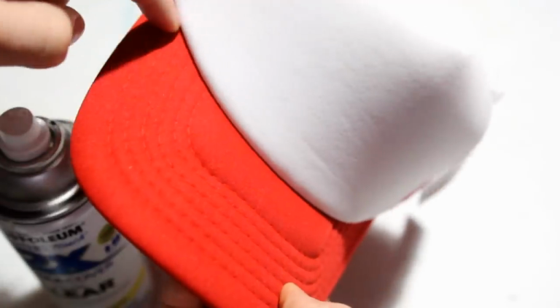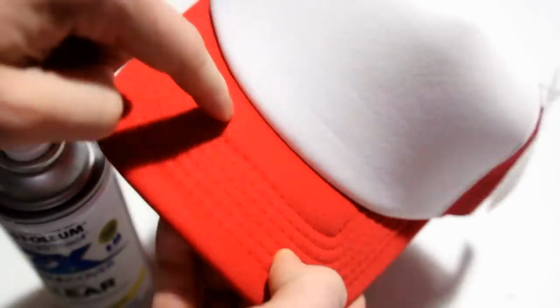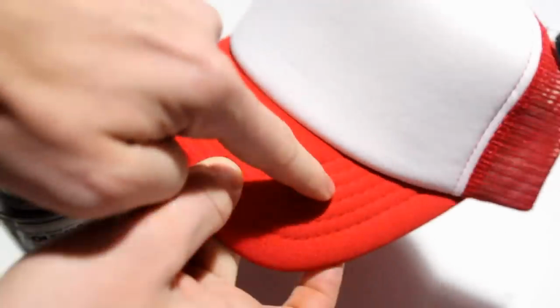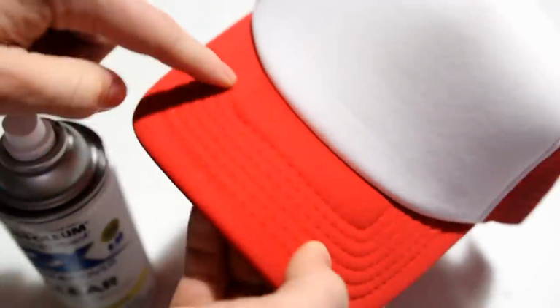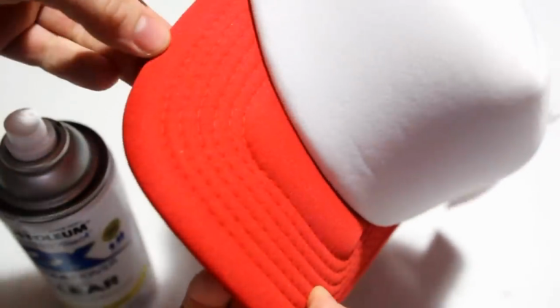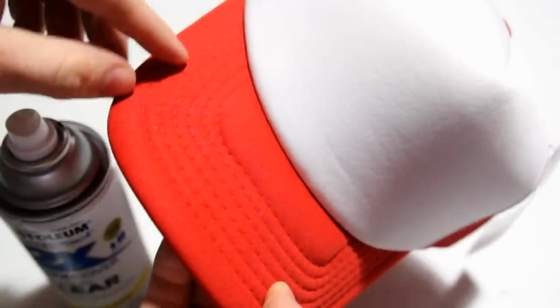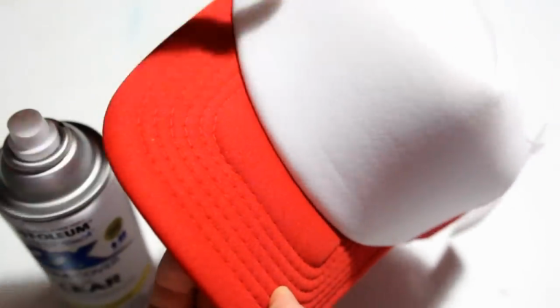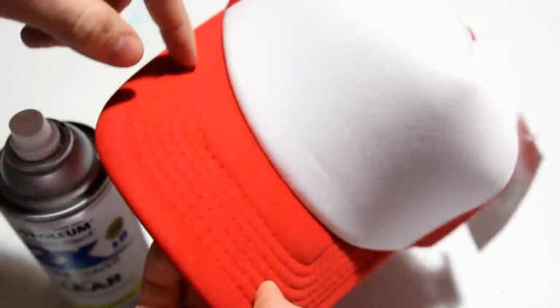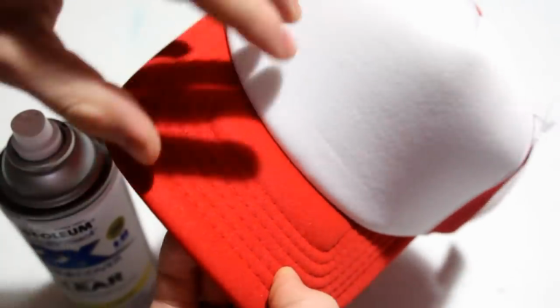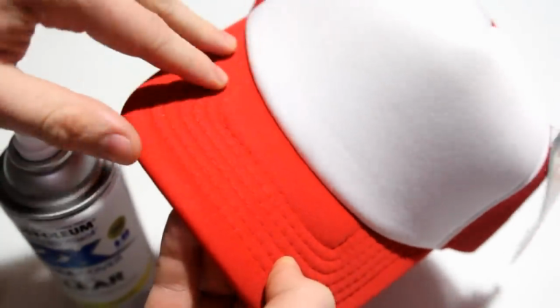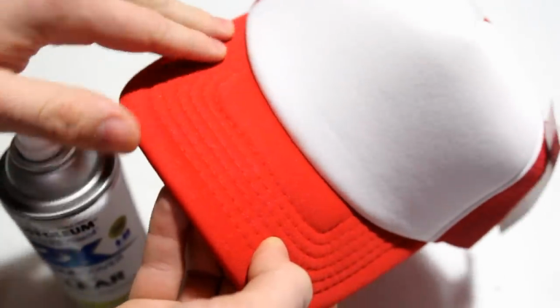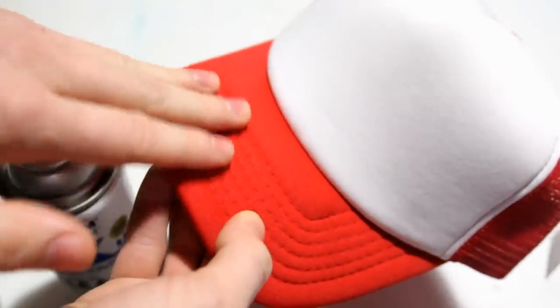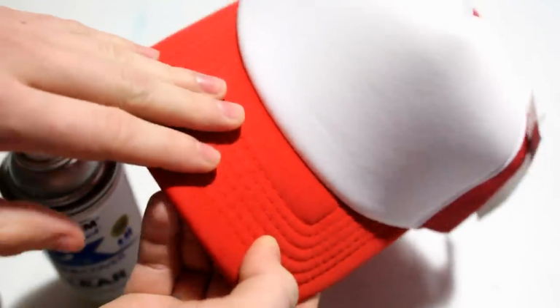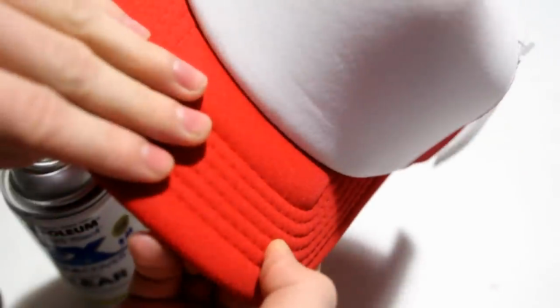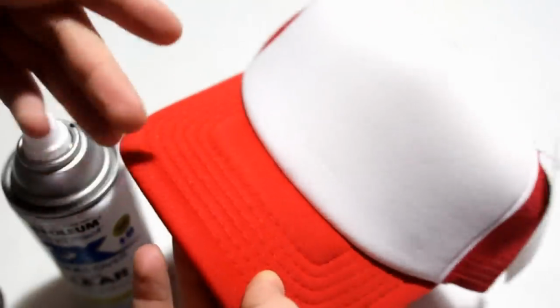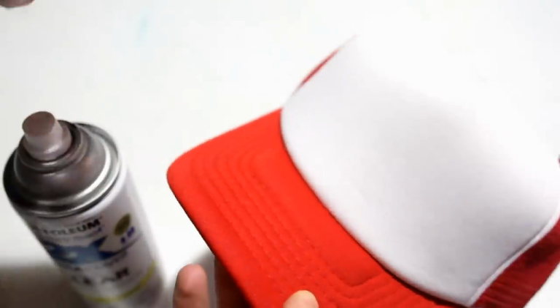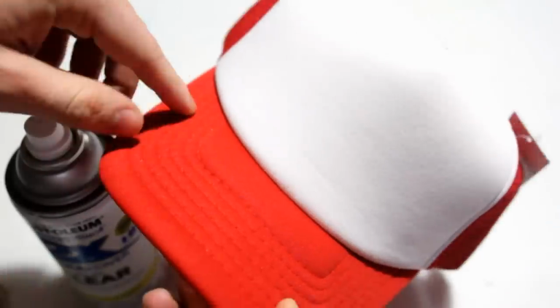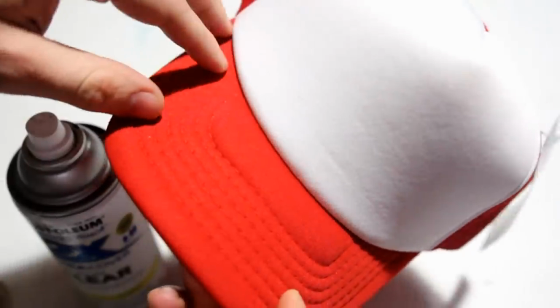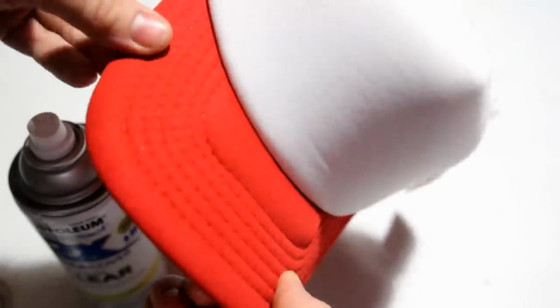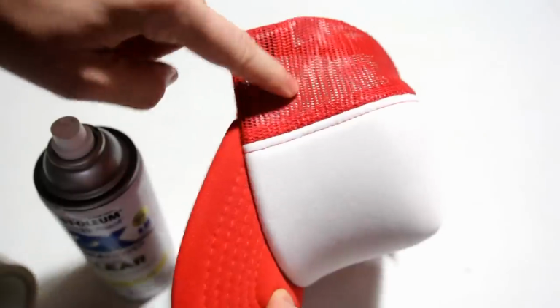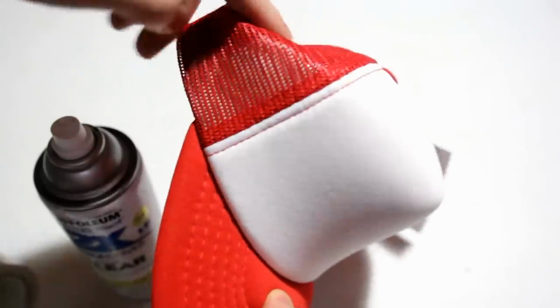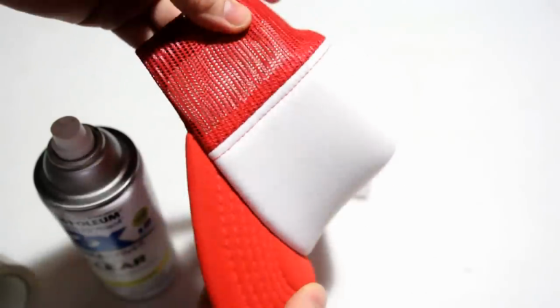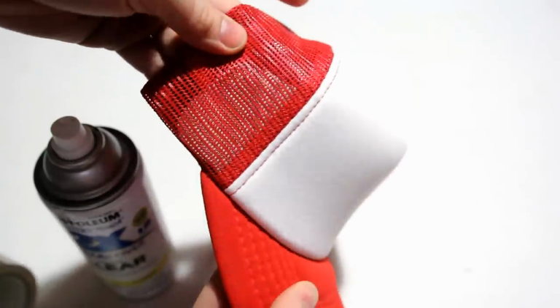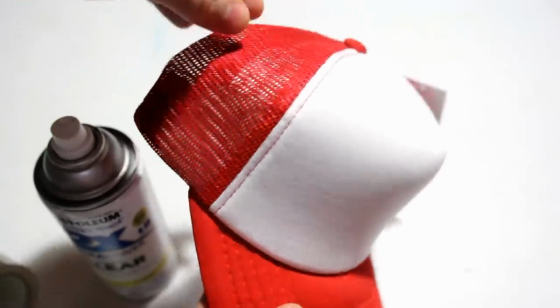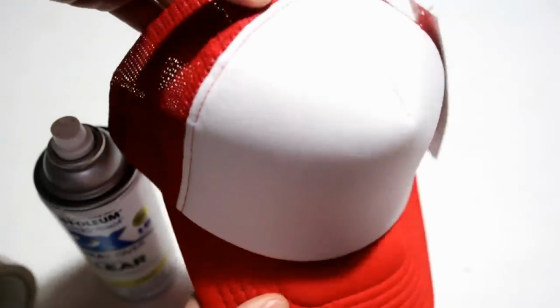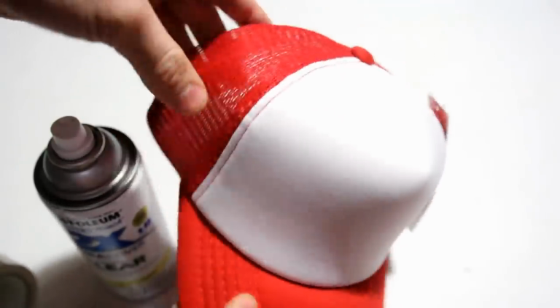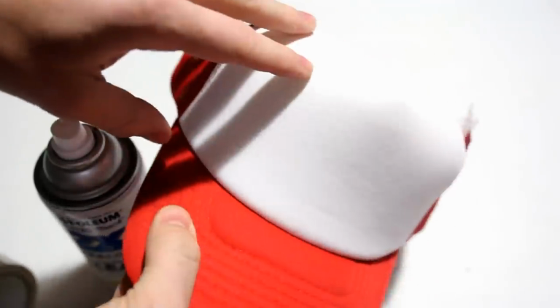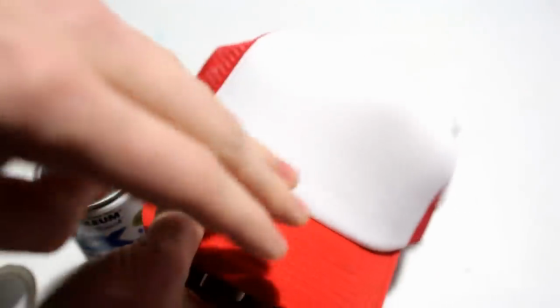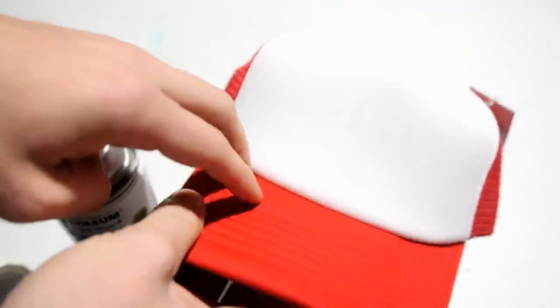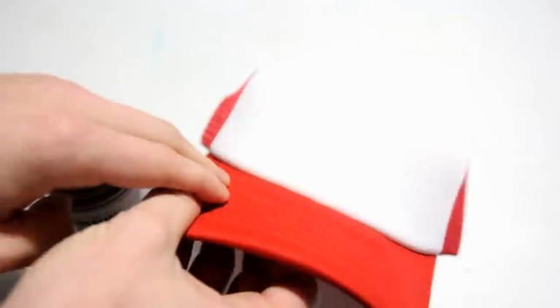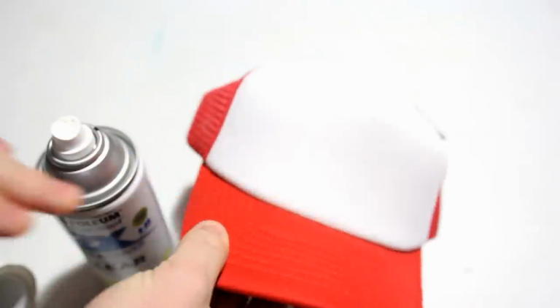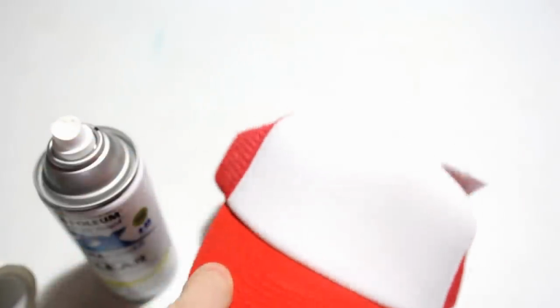So I will be masking off the brim. I've found that you do get some overspray and inconsistencies on the brim color when you have some clear over top of it. For the plastic area, that's far less apparent, so no real sense in doing those, but let's get this taped up and then we can start spraying.